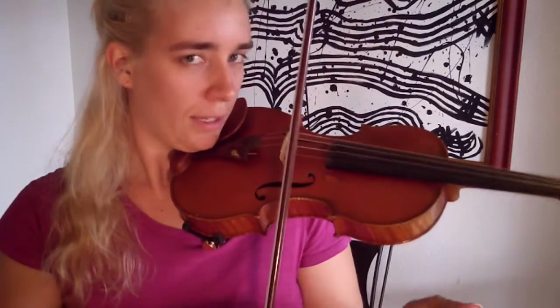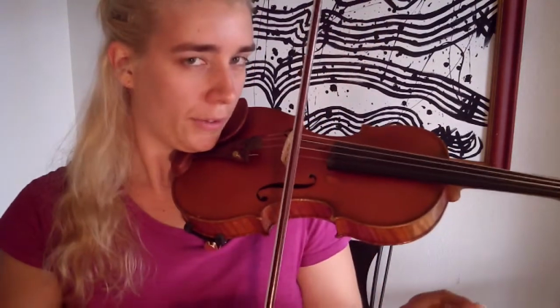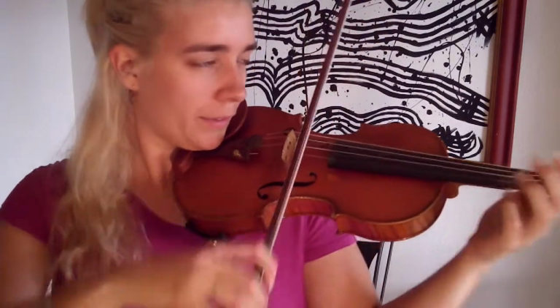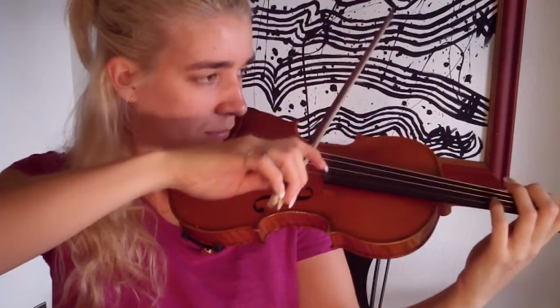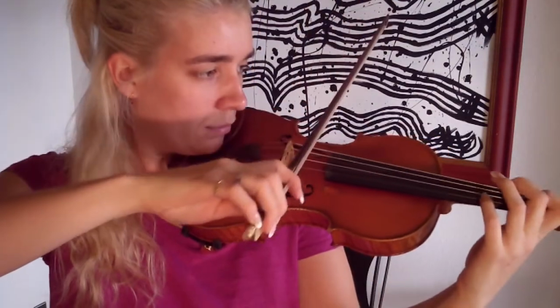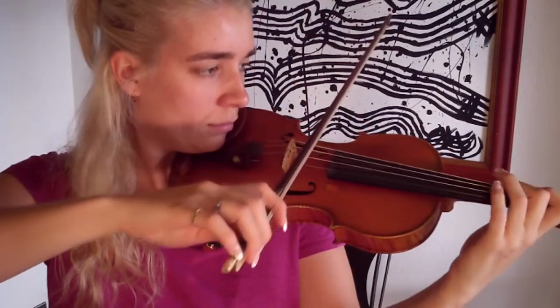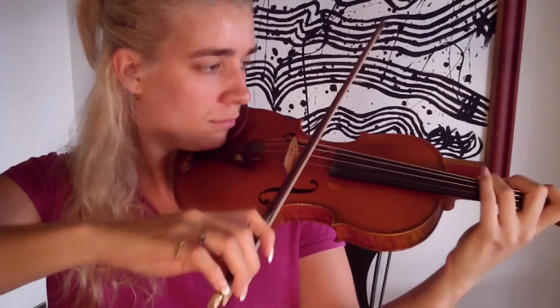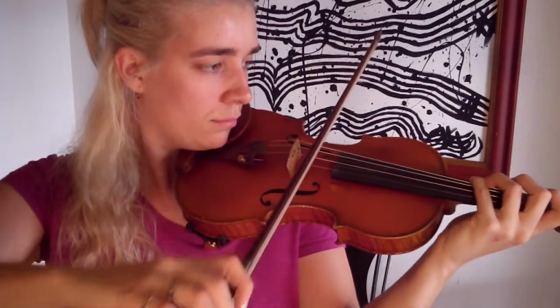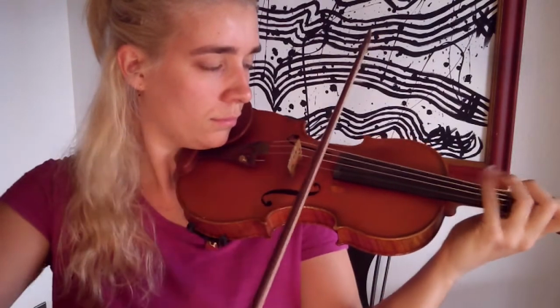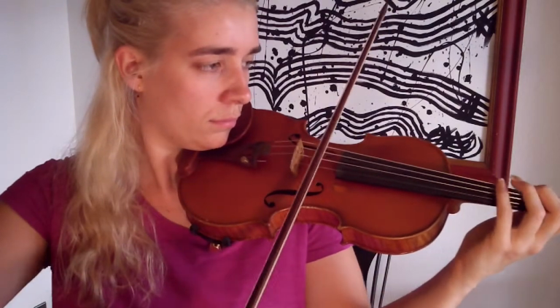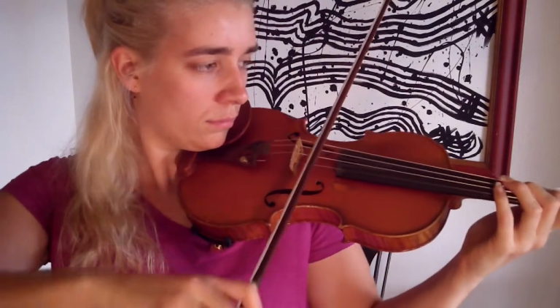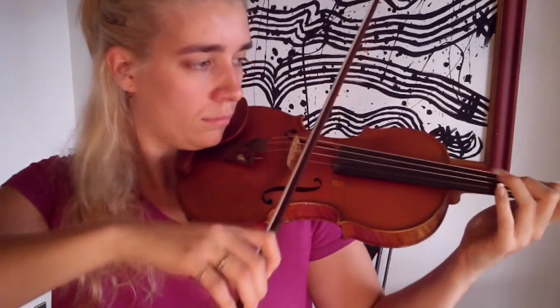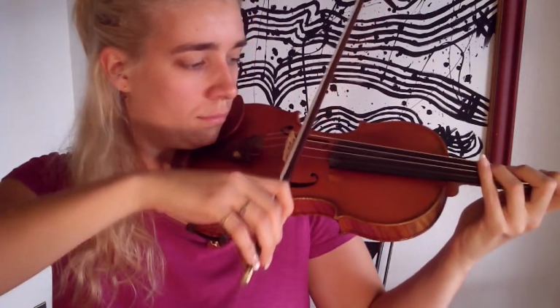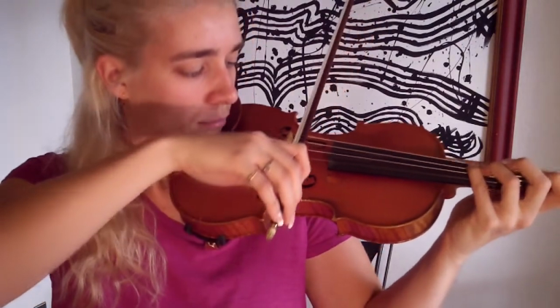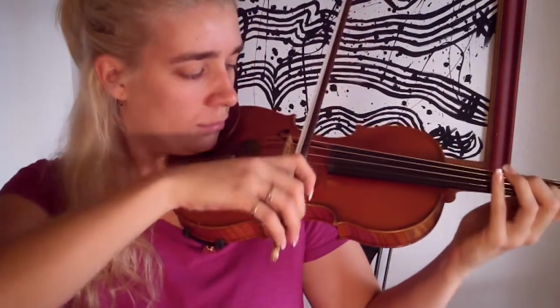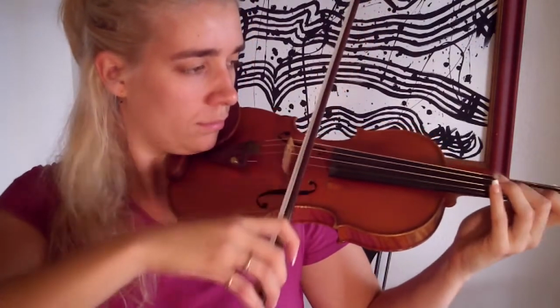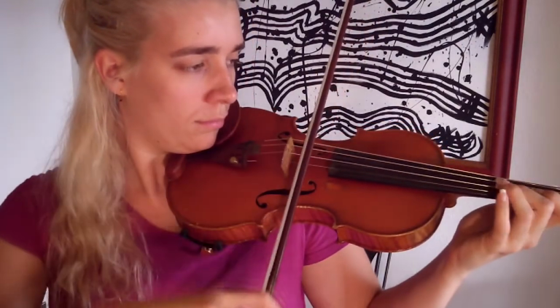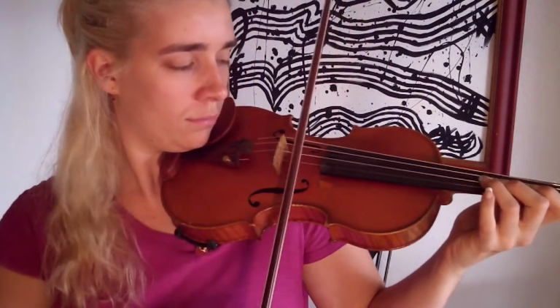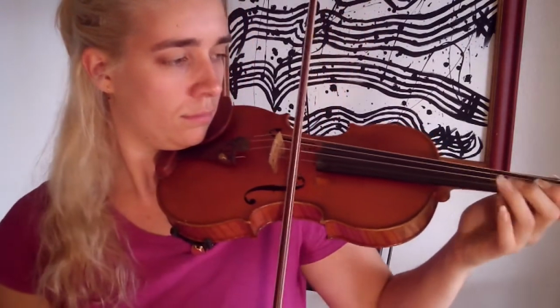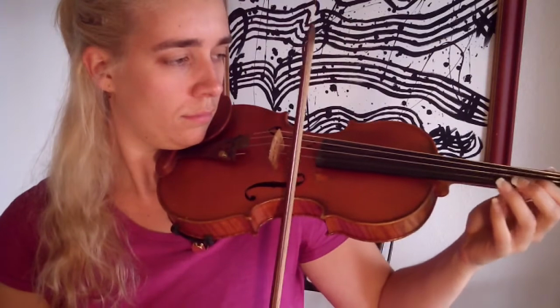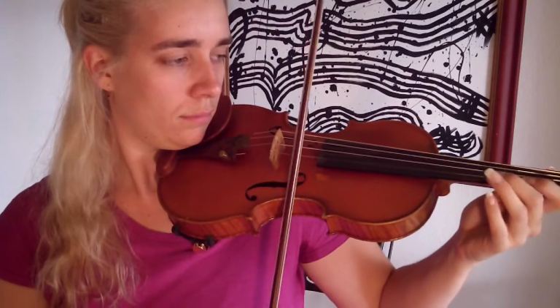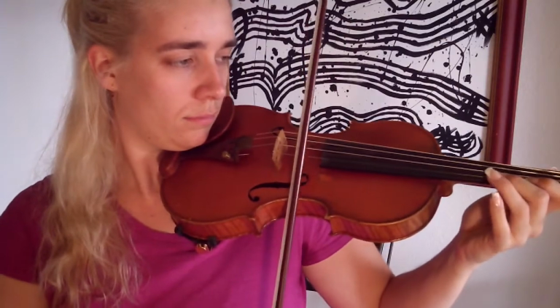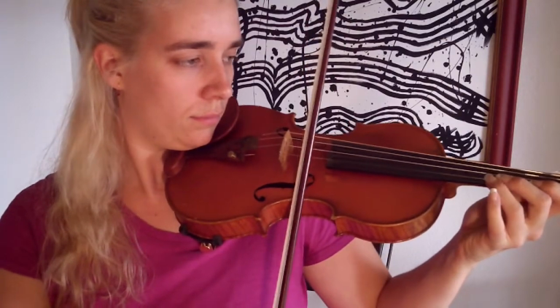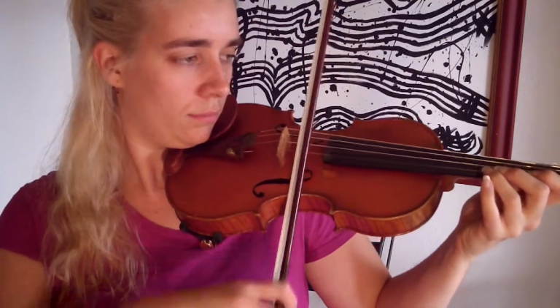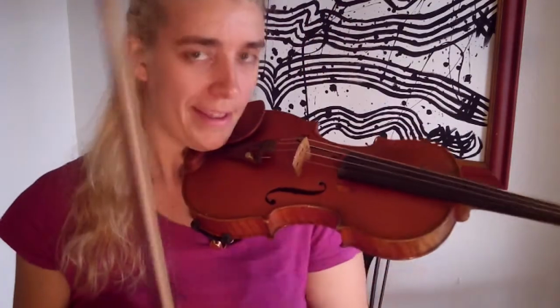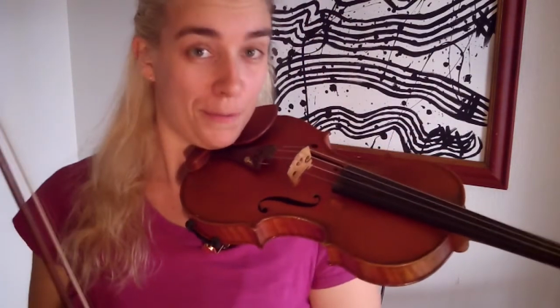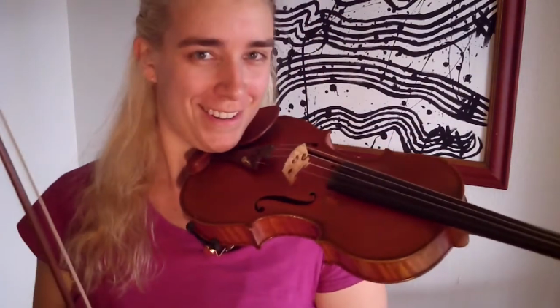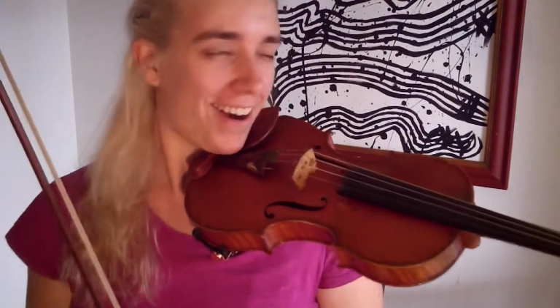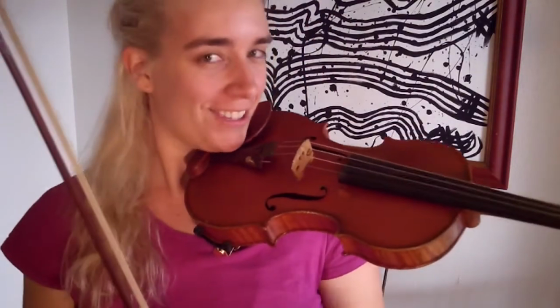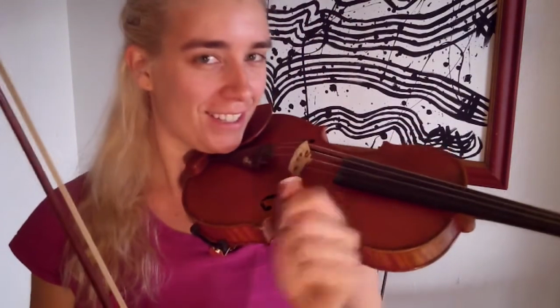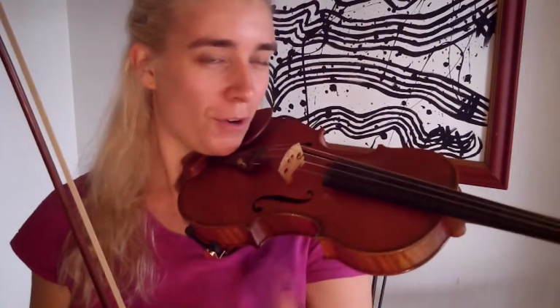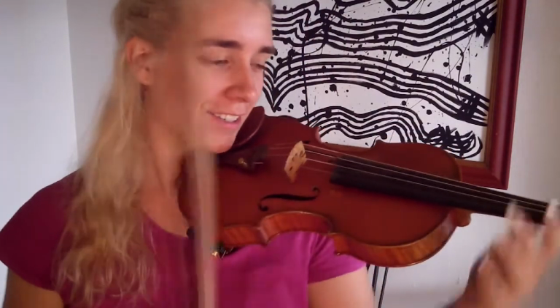Here we go — first test, a simple scale. I can do this. Well, that was pleasant. All right, let's try the slow selection.